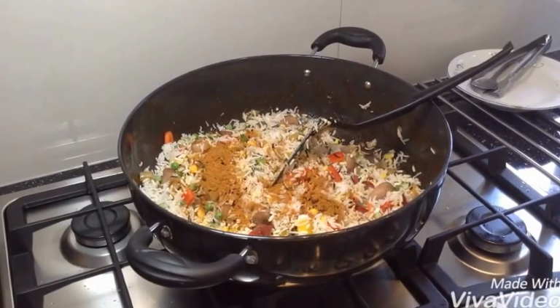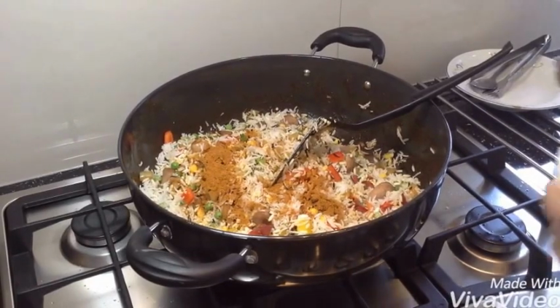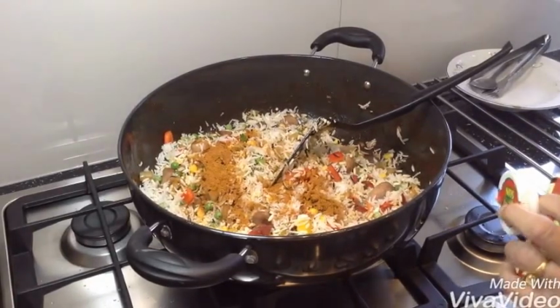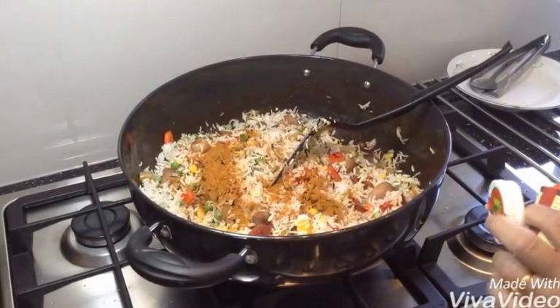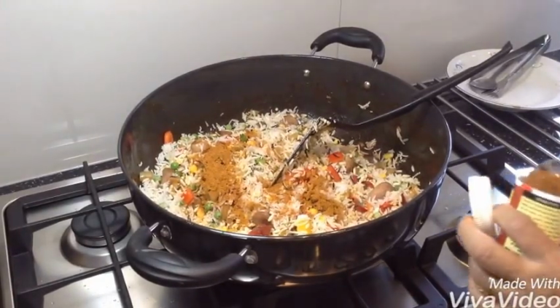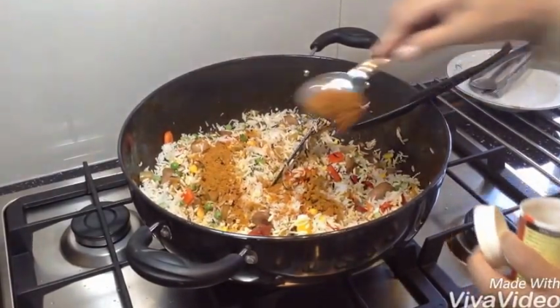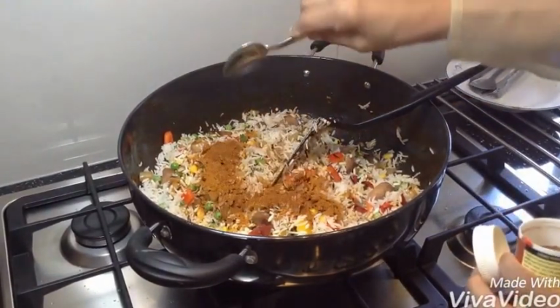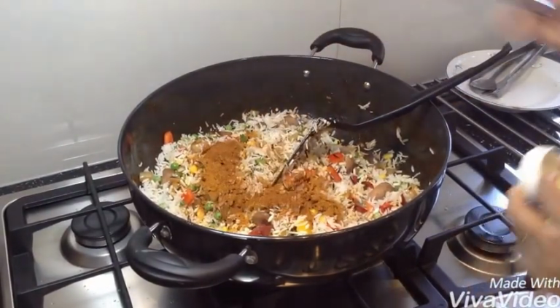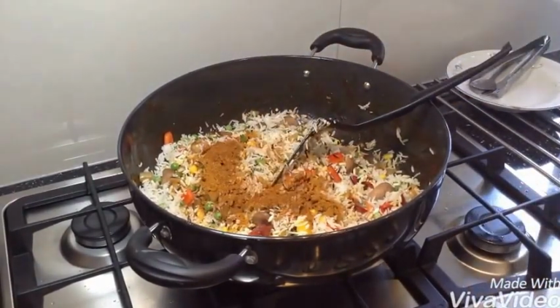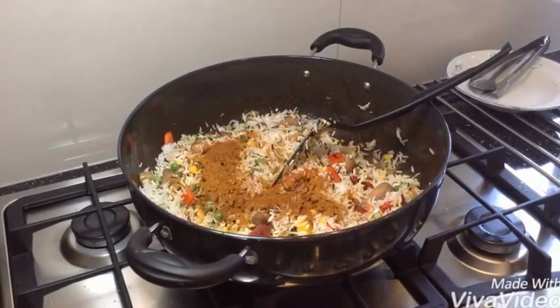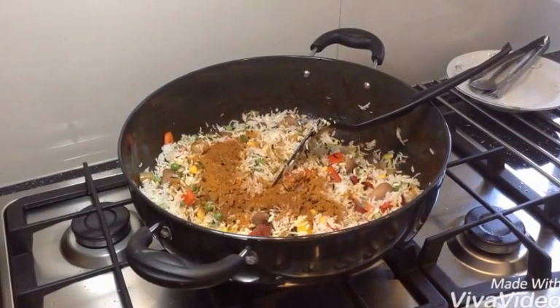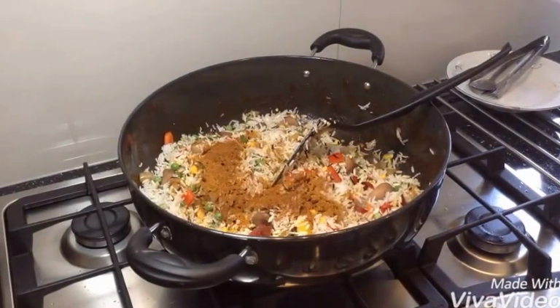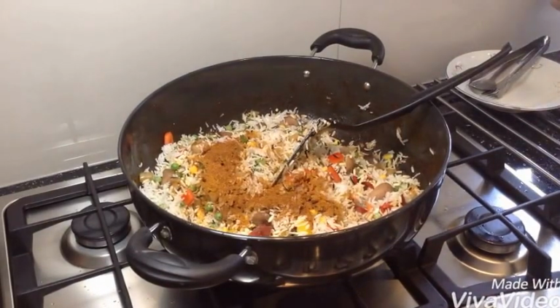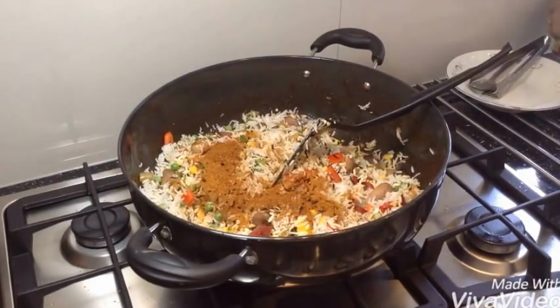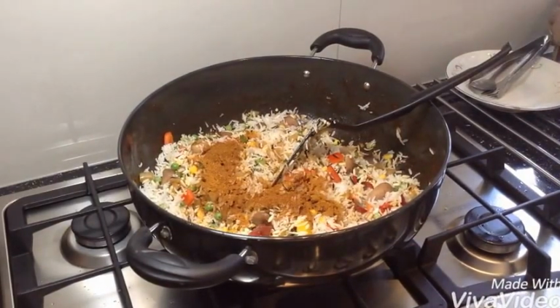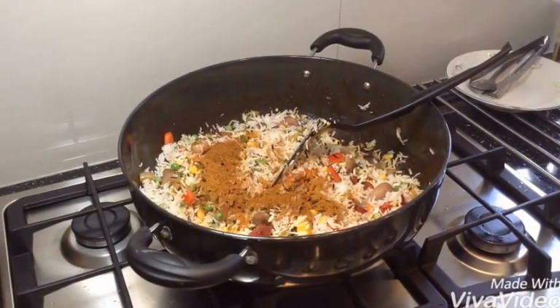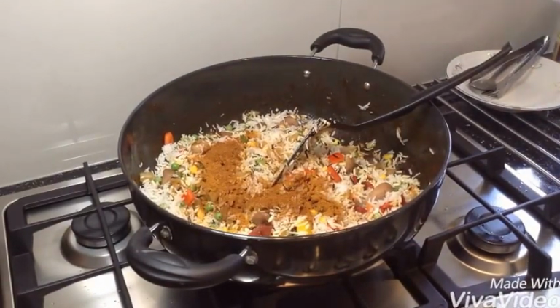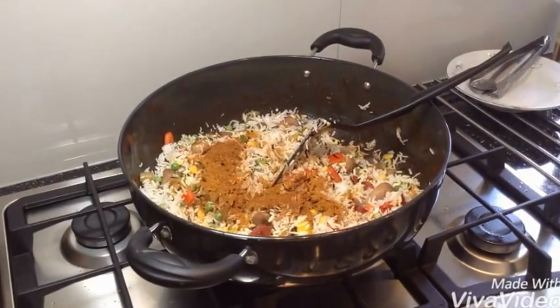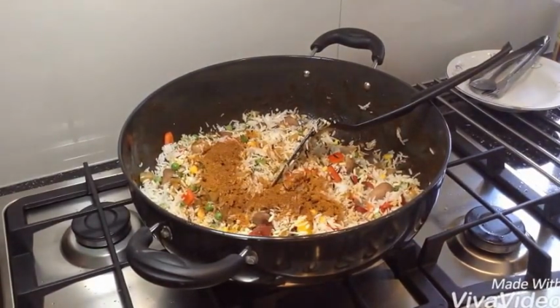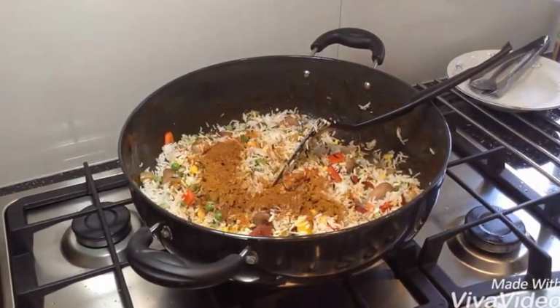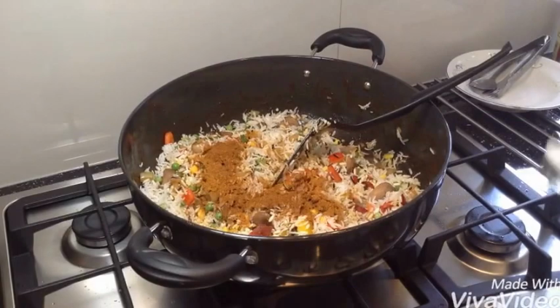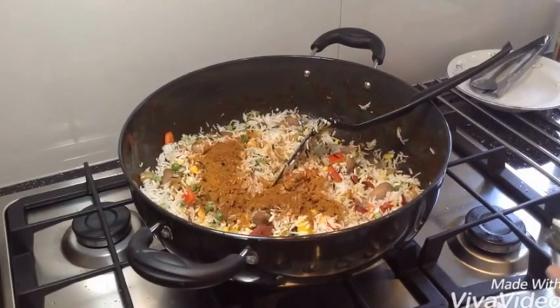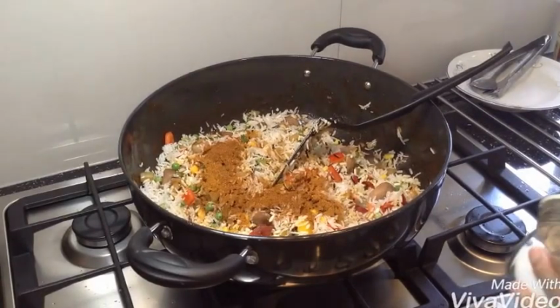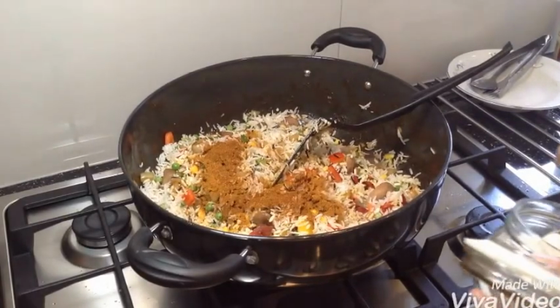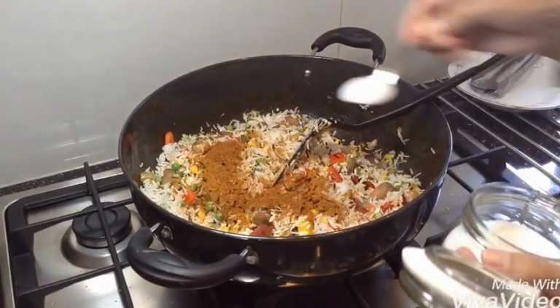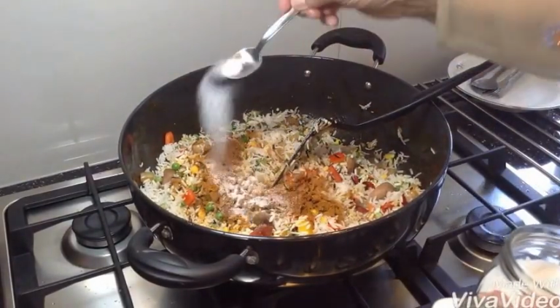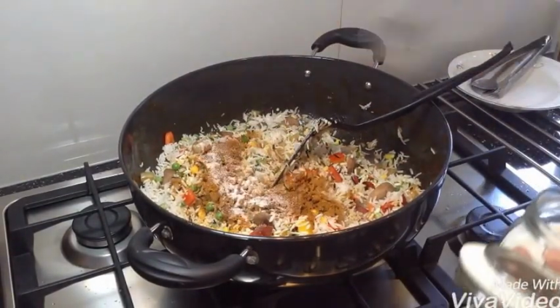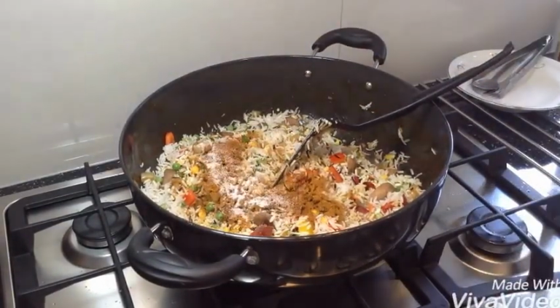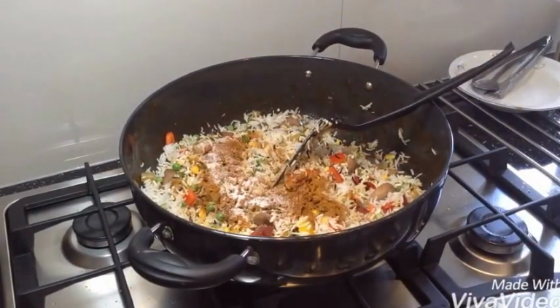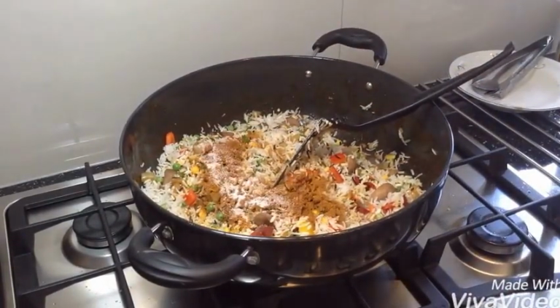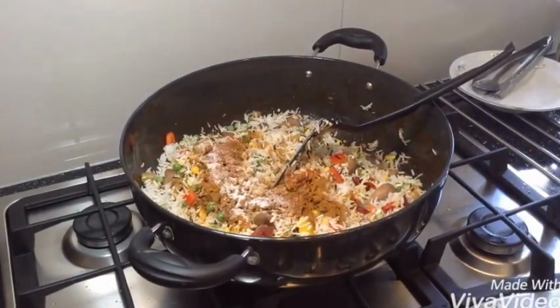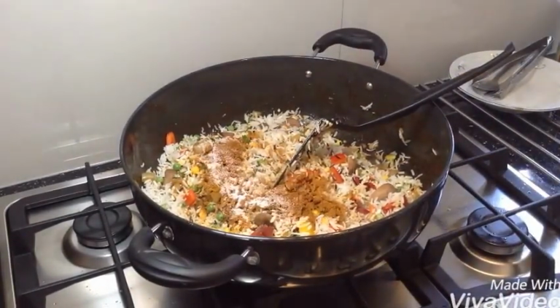And add pepper to taste. One tablespoon of paprika. One teaspoon of salt — if you need more you can always add more.